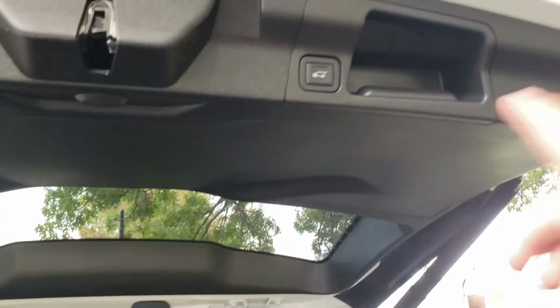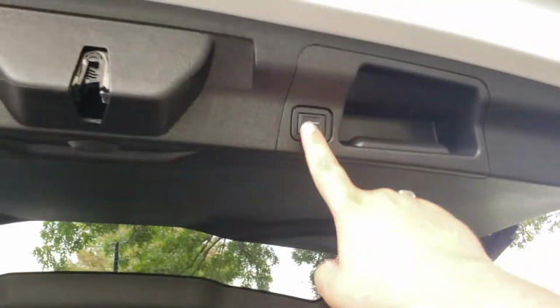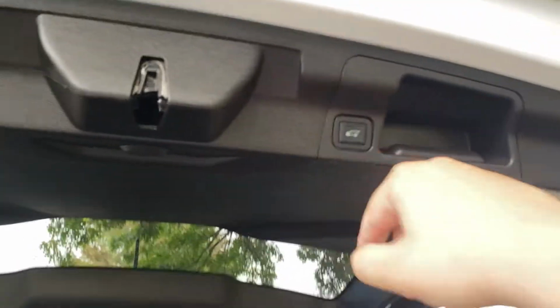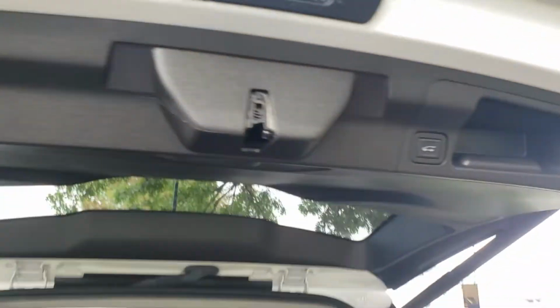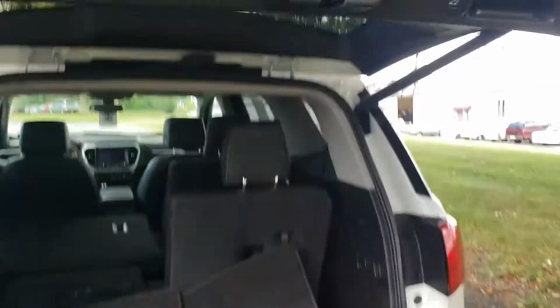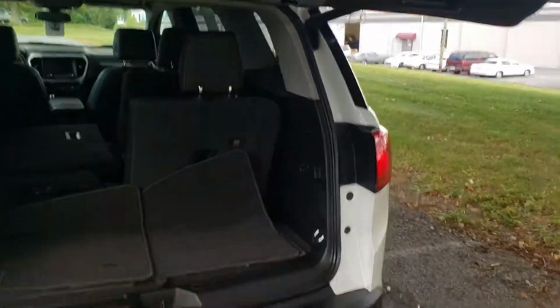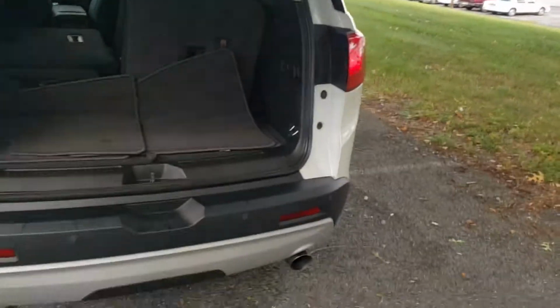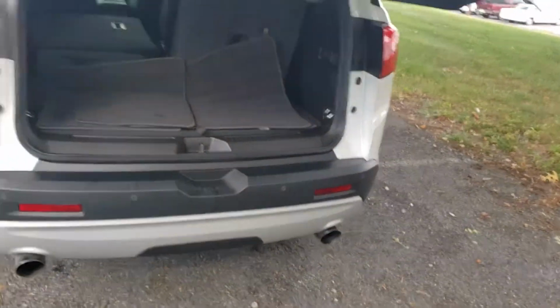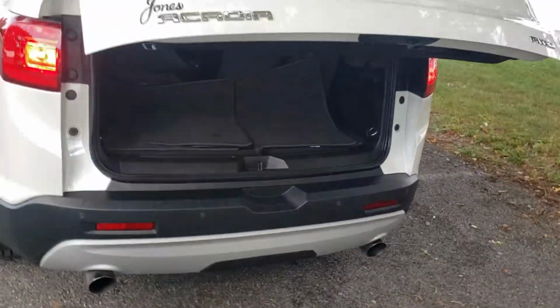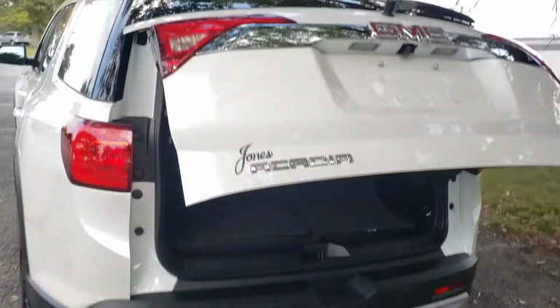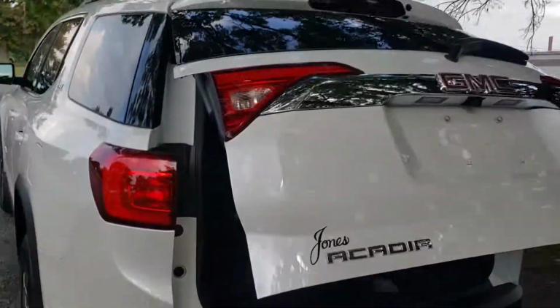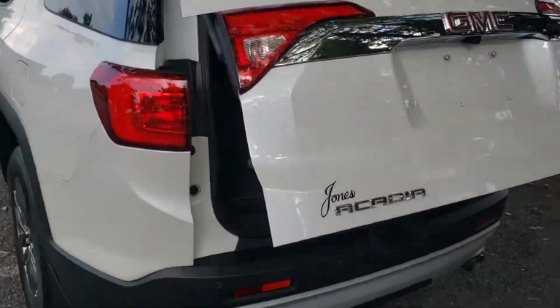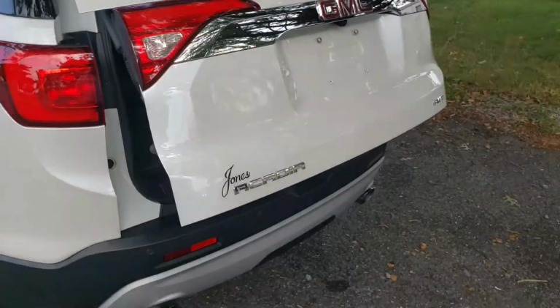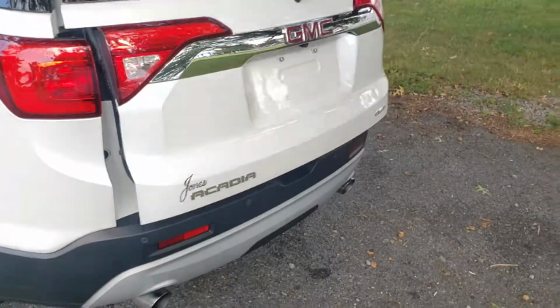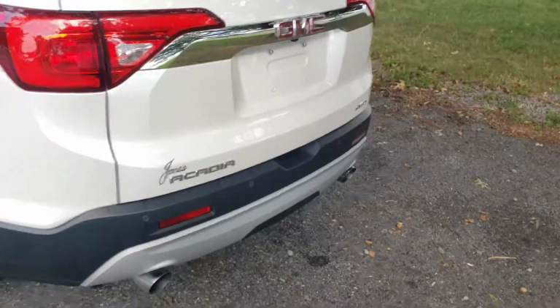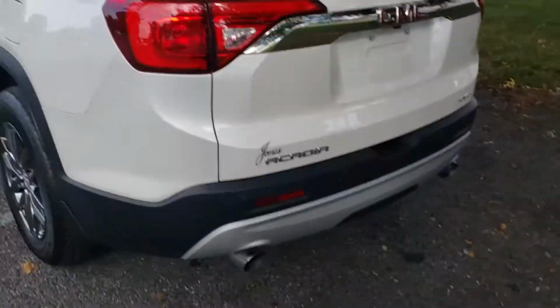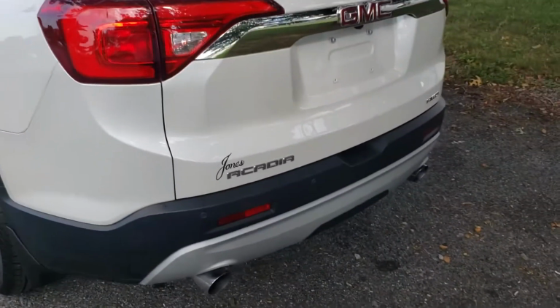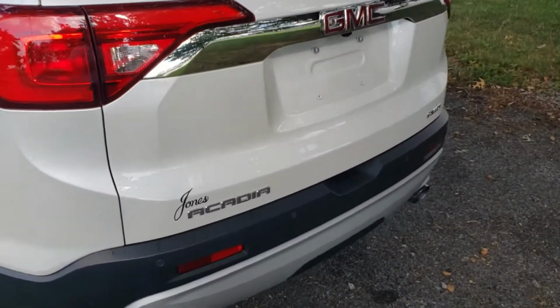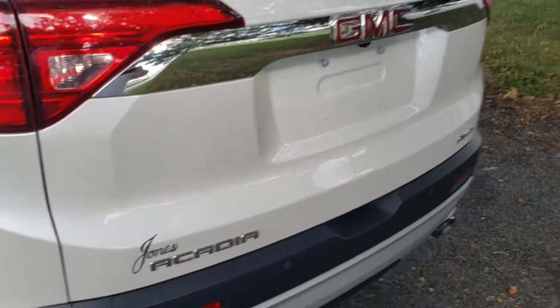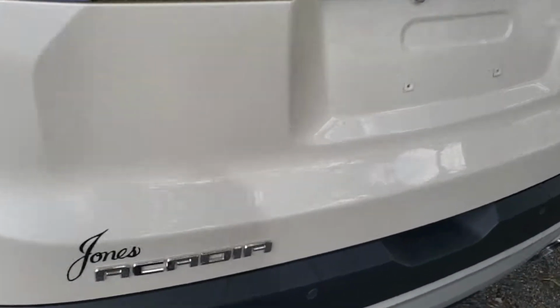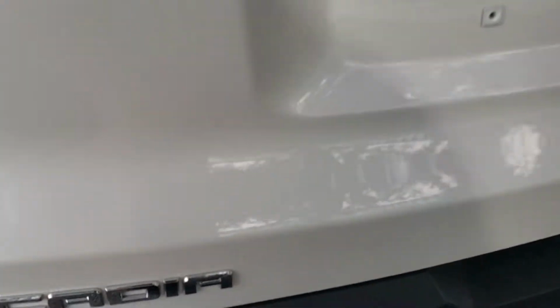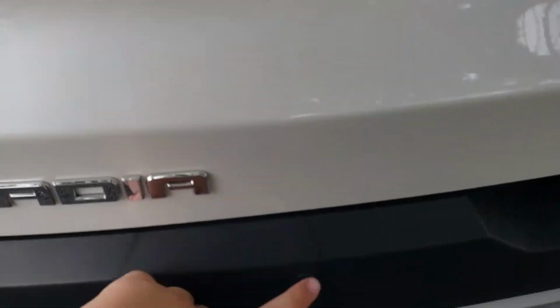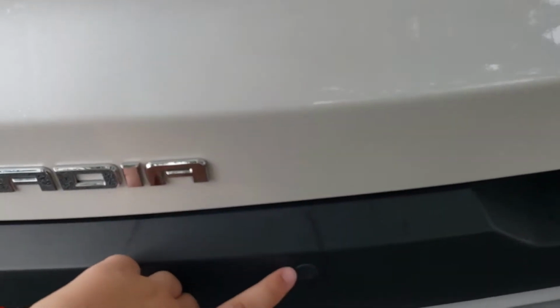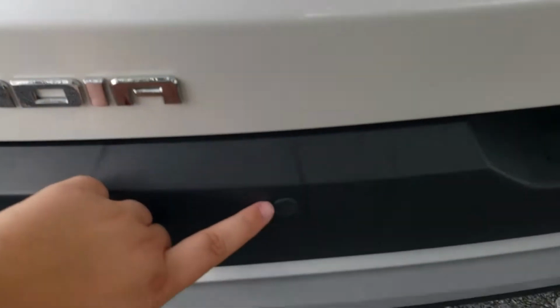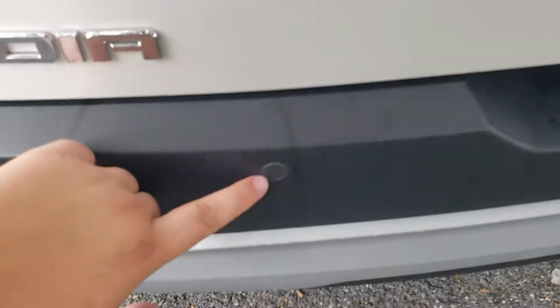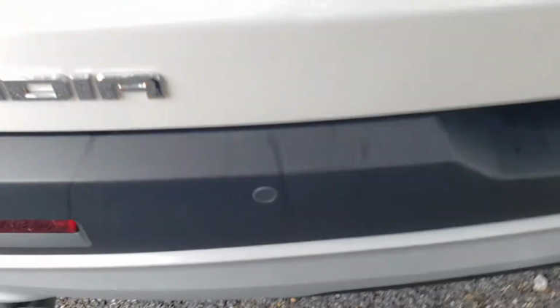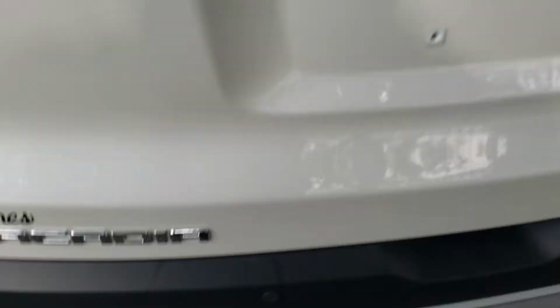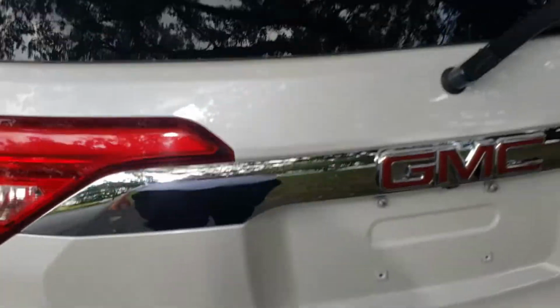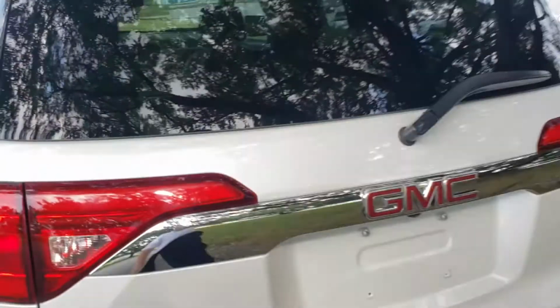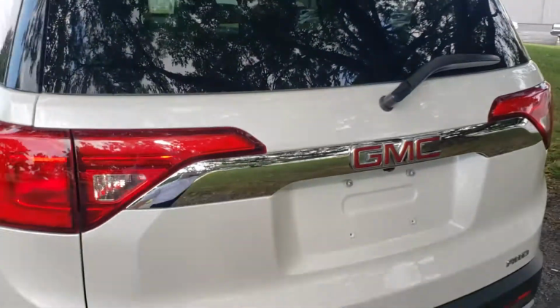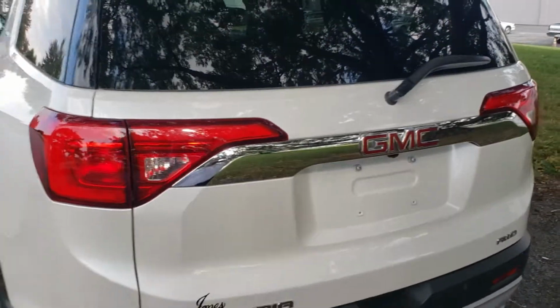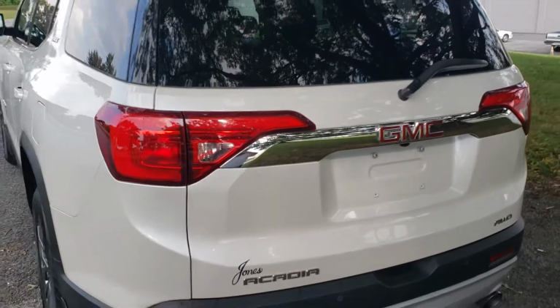Just give that a touch and it closes right down as well. We also have rear park sensors — those are the ones that beep at you when you get too close when you're backing up.